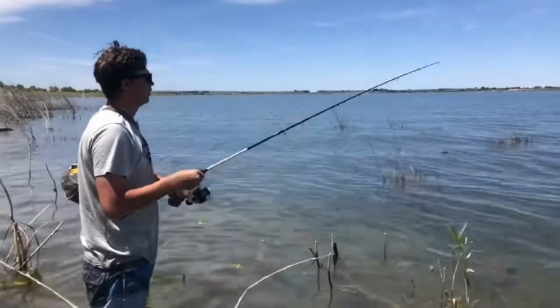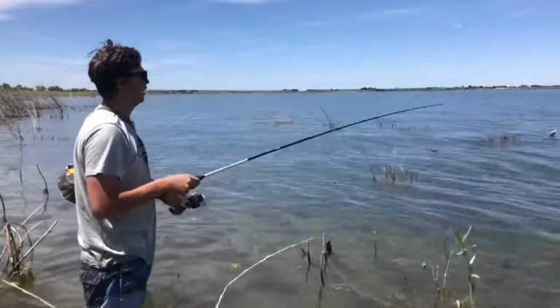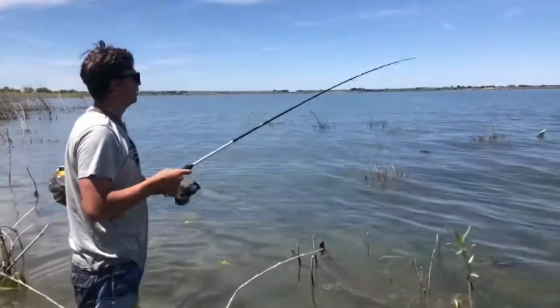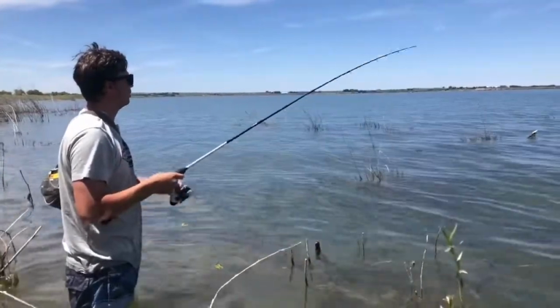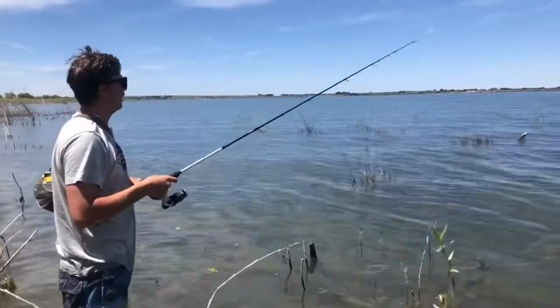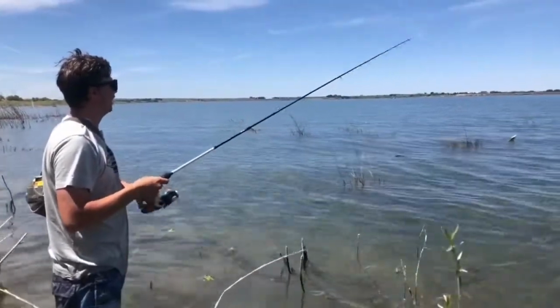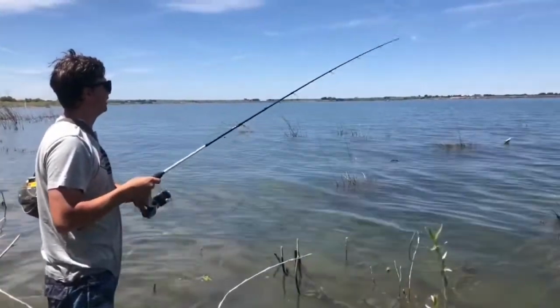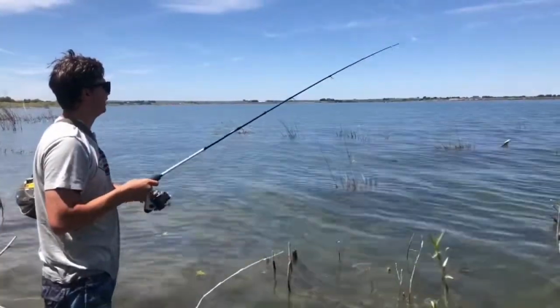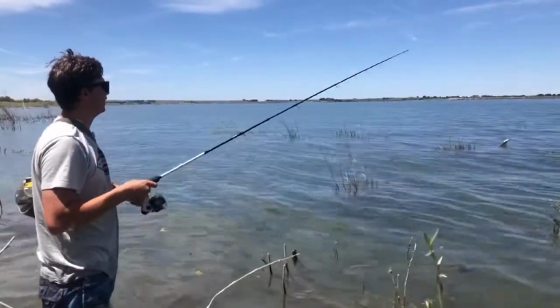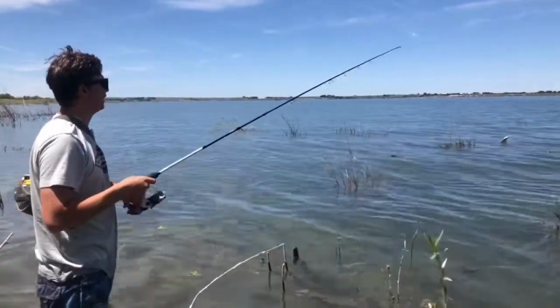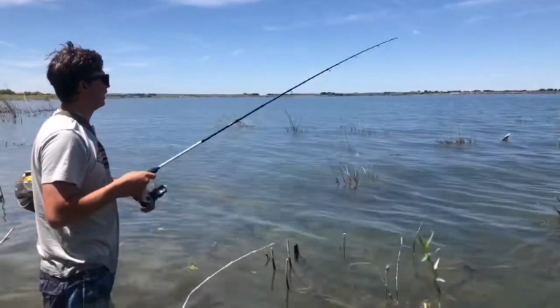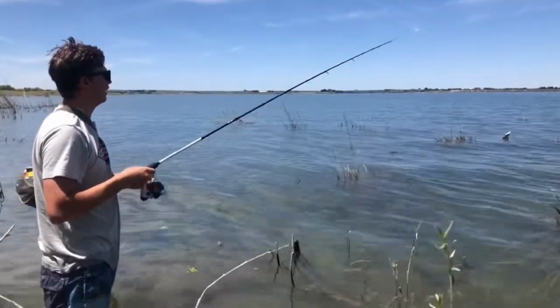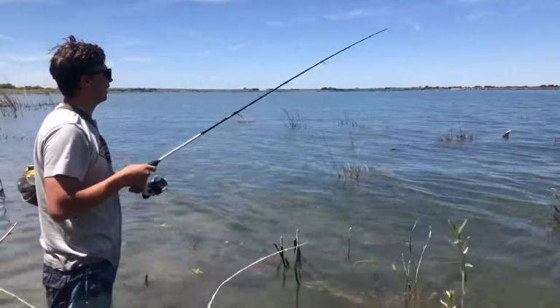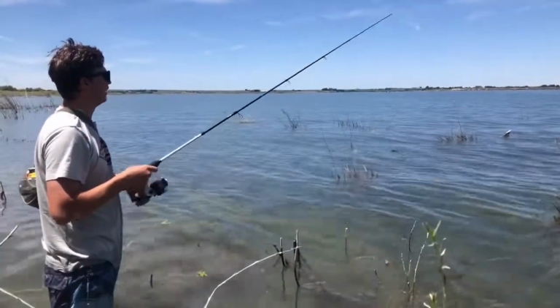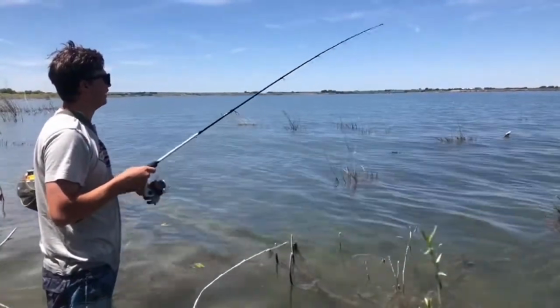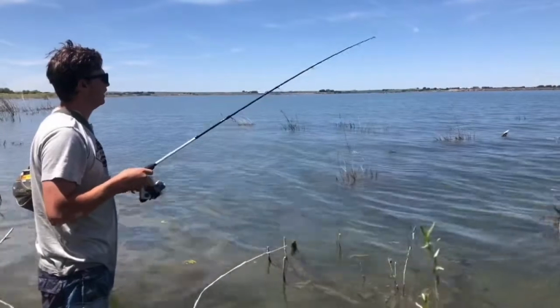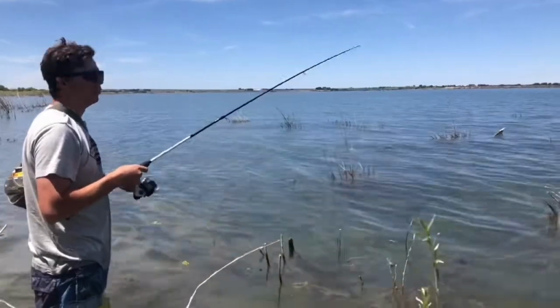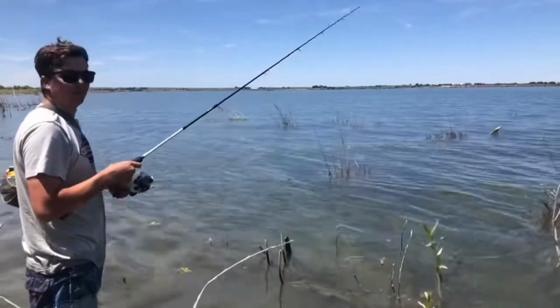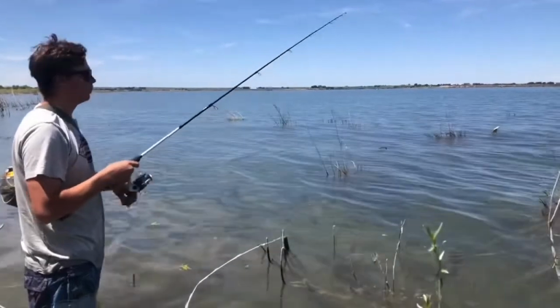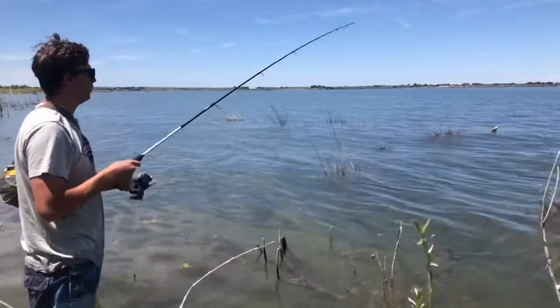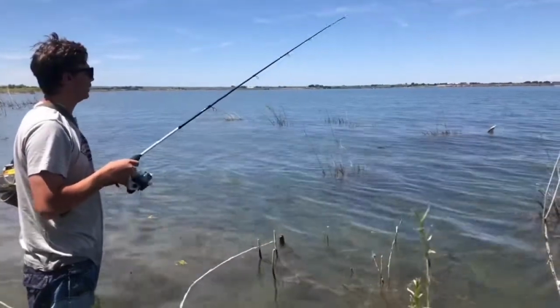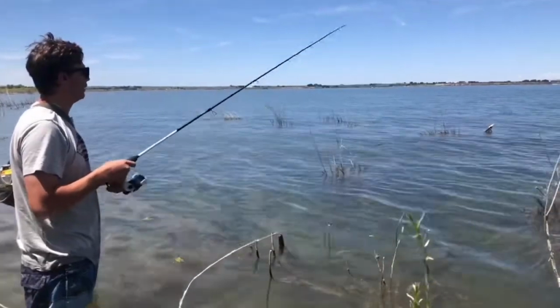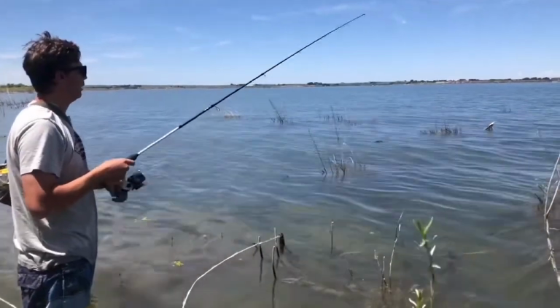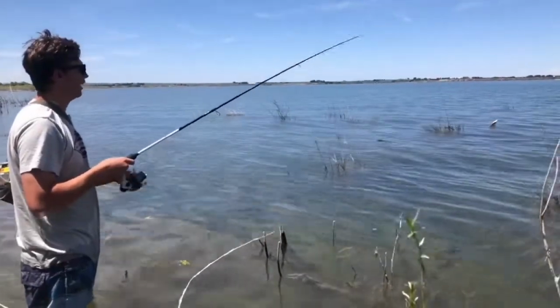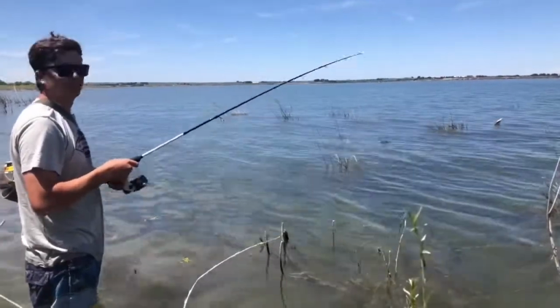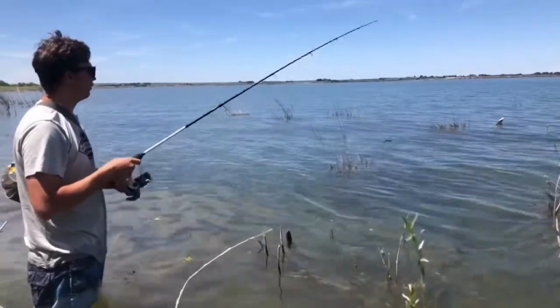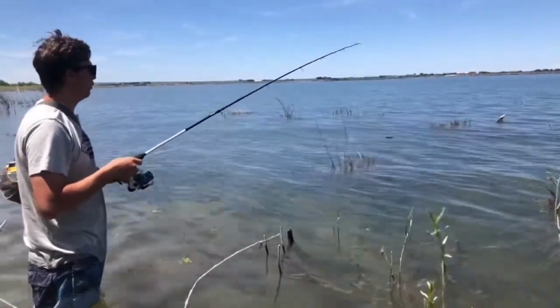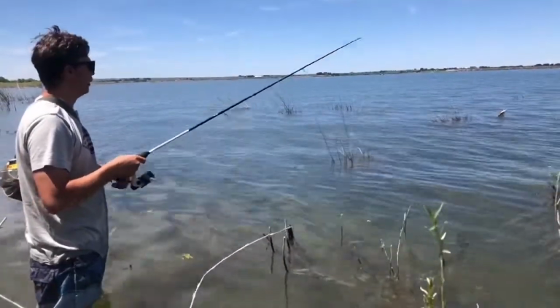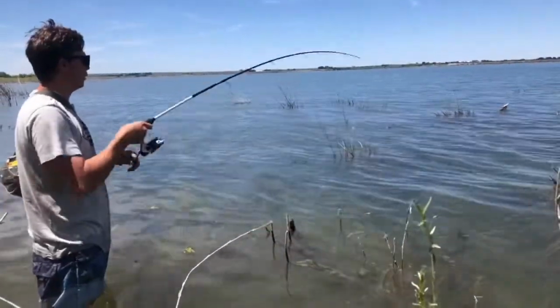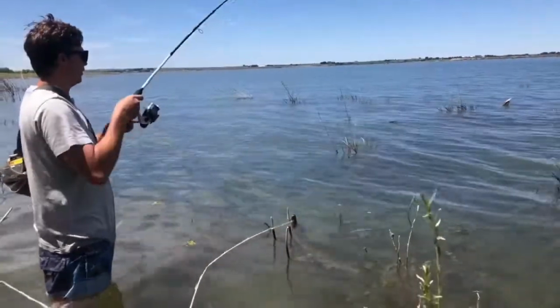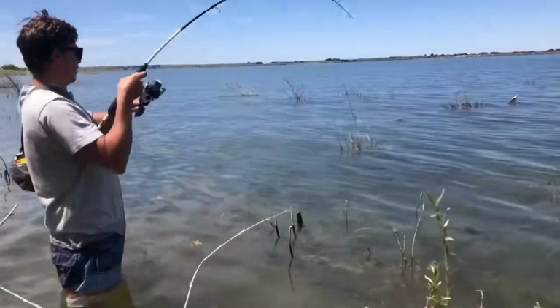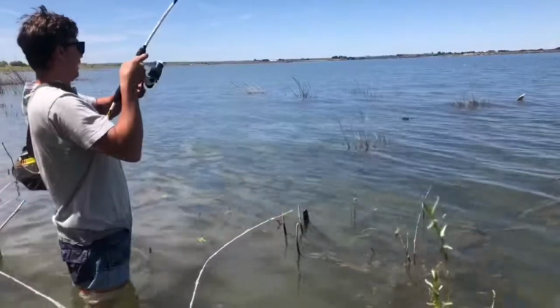Right here I'm just doing some blind casting to see if there's anything out there where I can't really see it. But for the most part if you can see them and cast right in front of them, you are gonna be deadly.